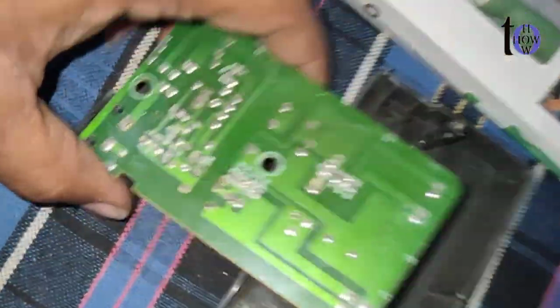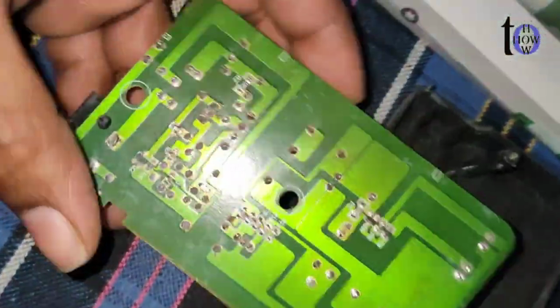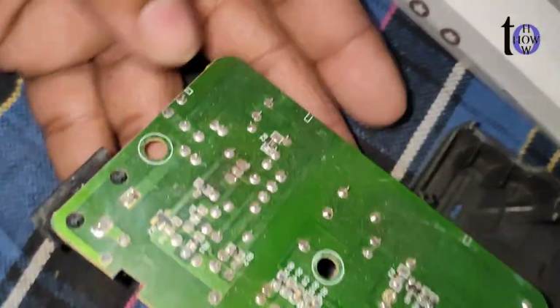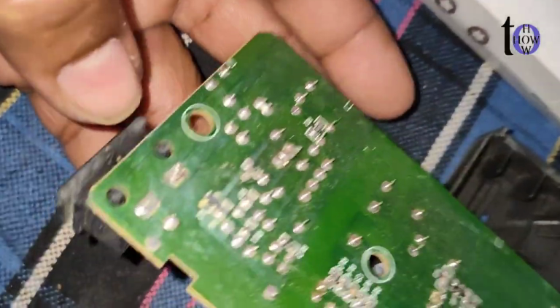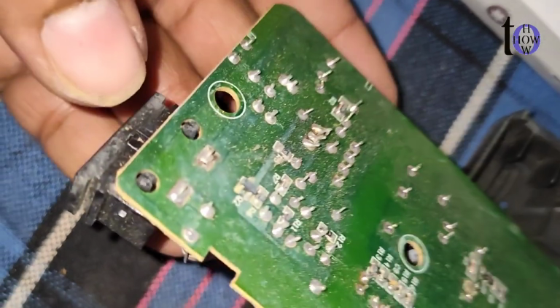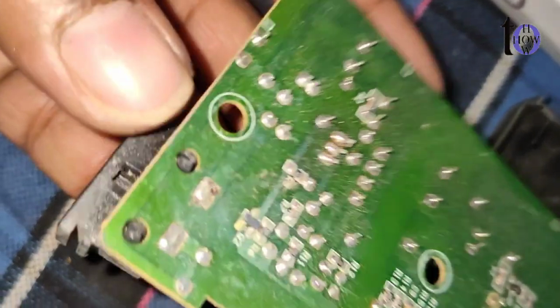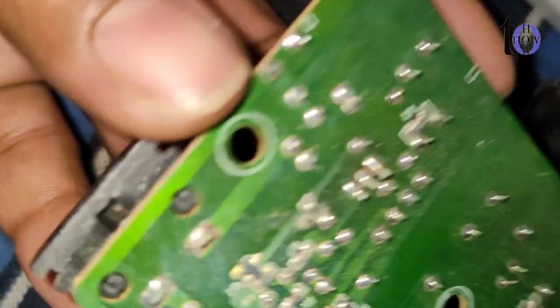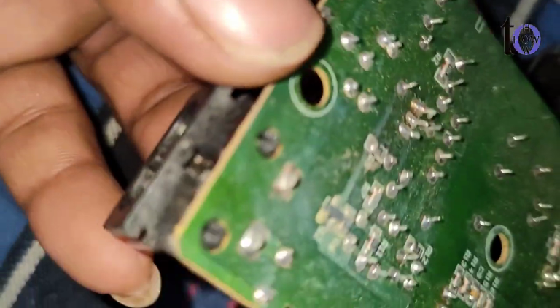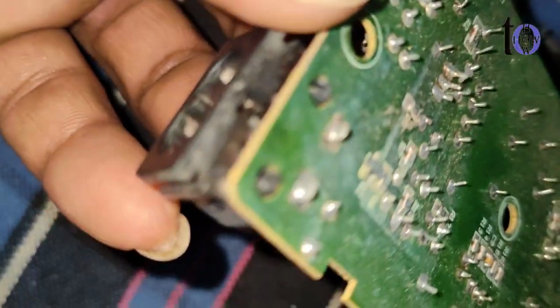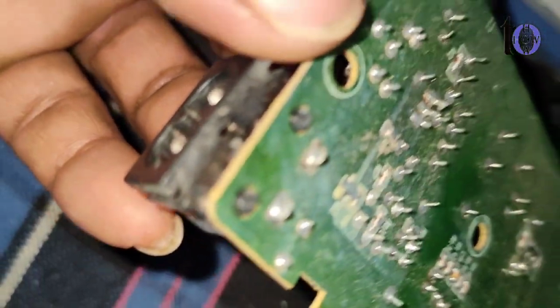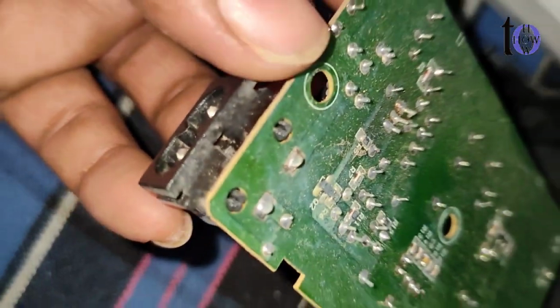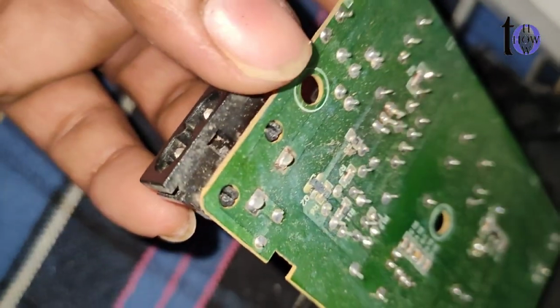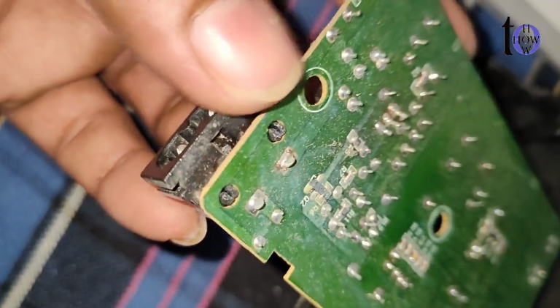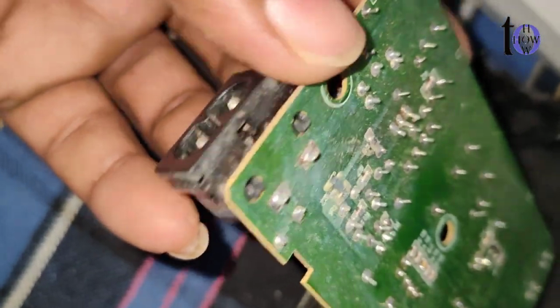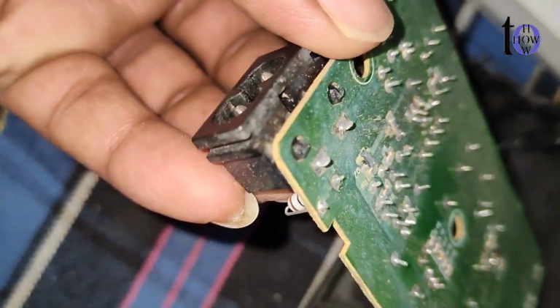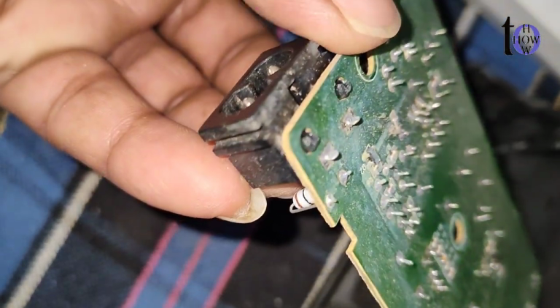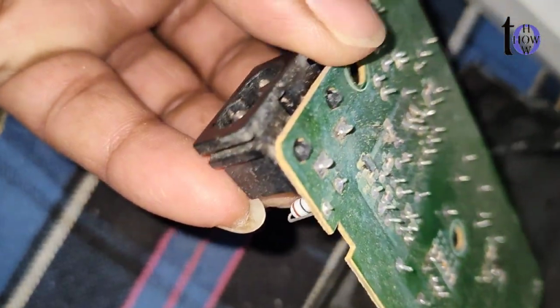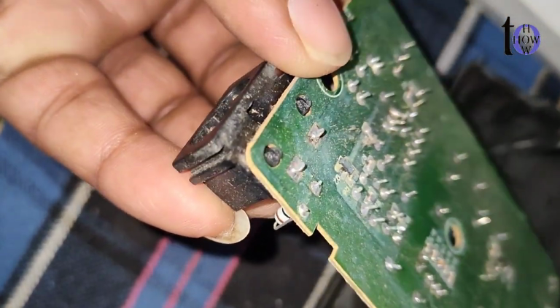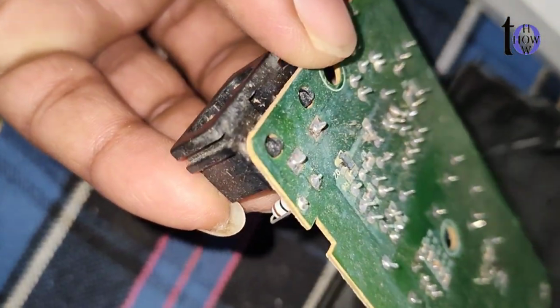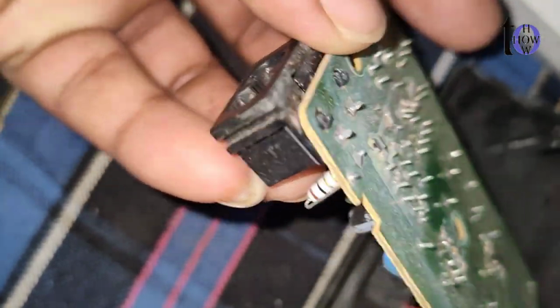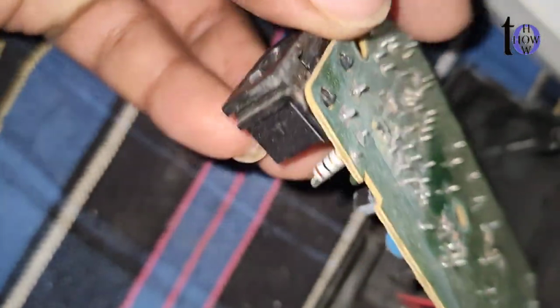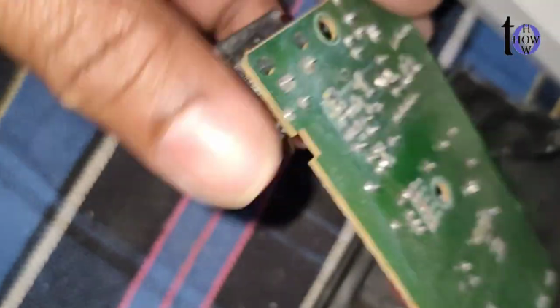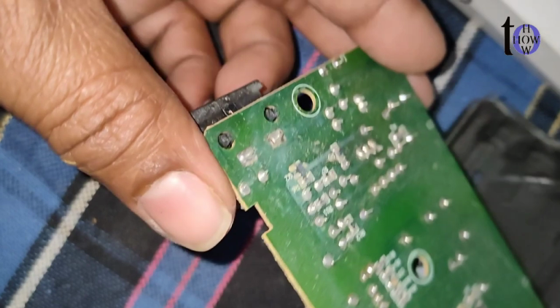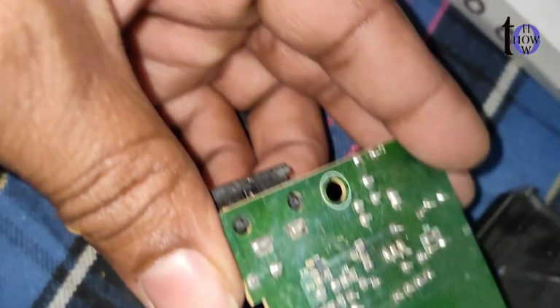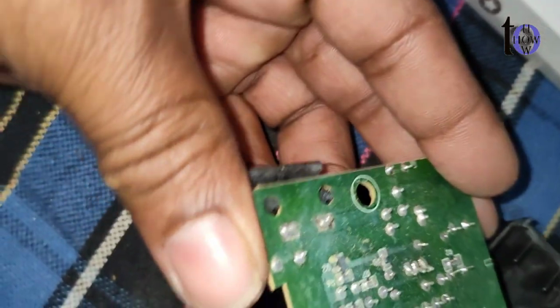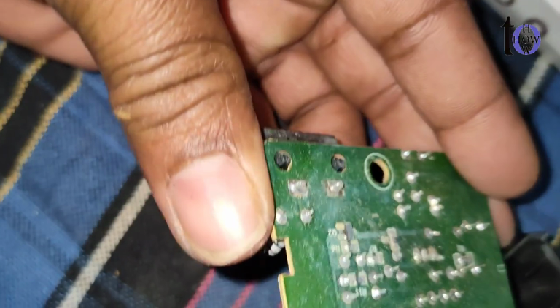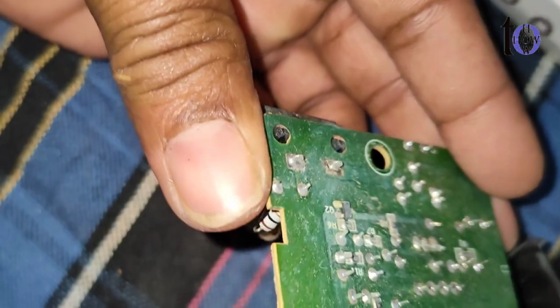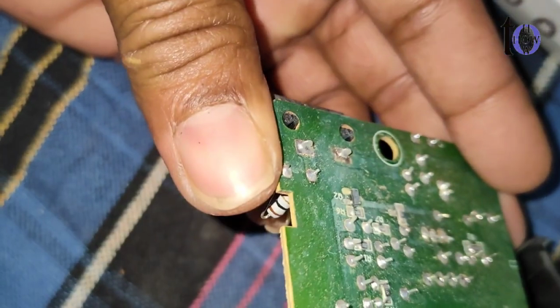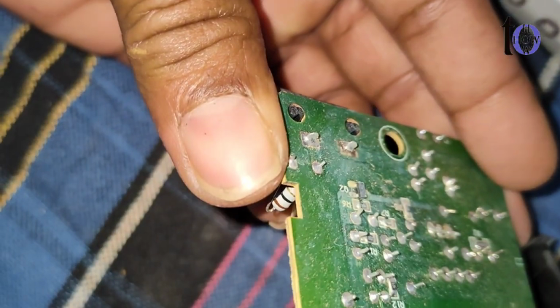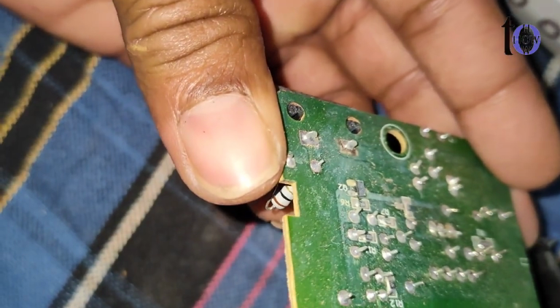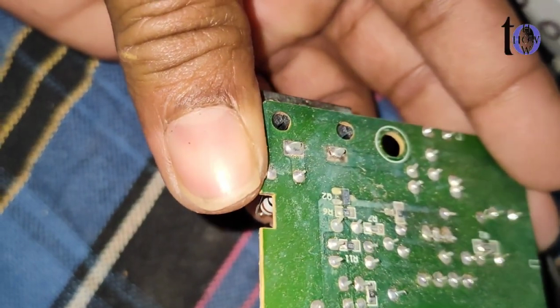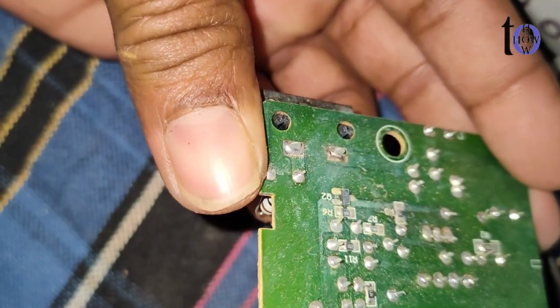Step 3: Clean the area — use a soldering iron and solder wick to remove old solder from the affected joints. Then clean the area with isopropyl alcohol.